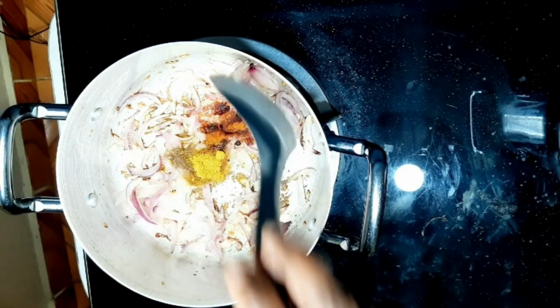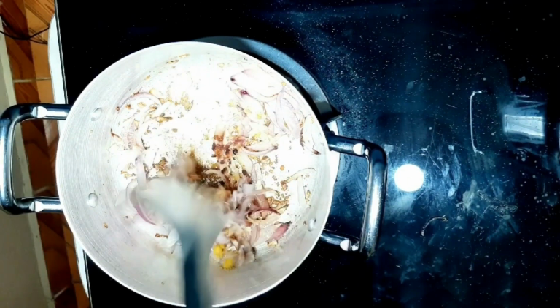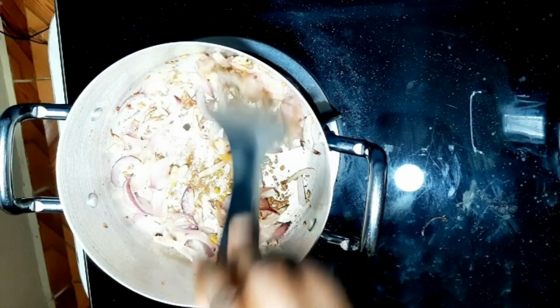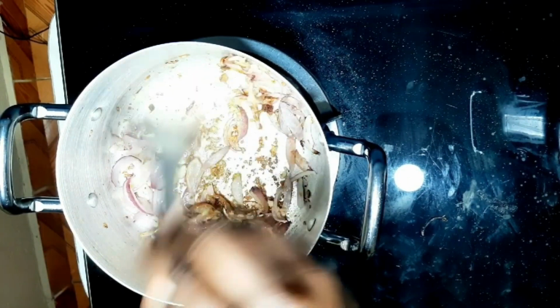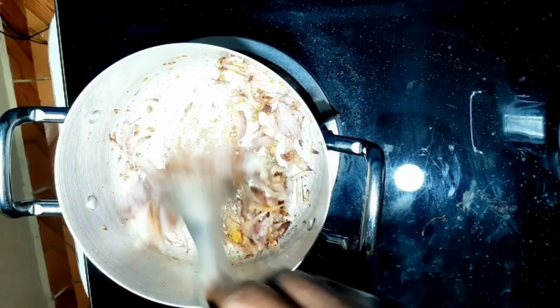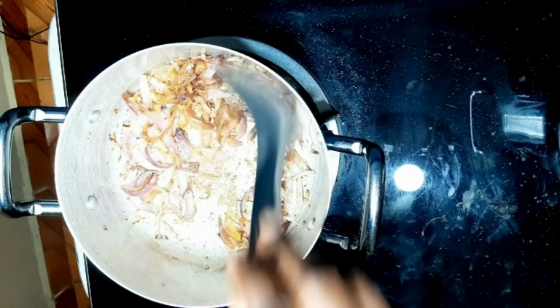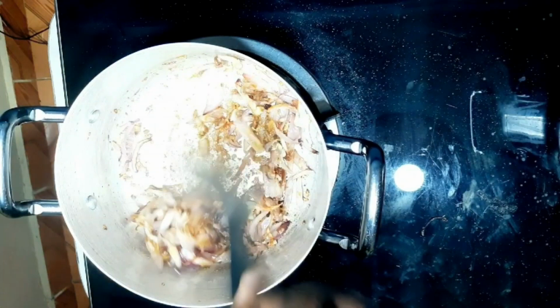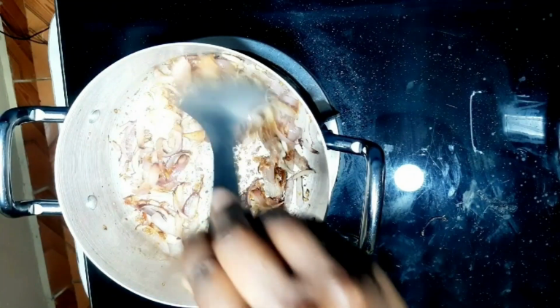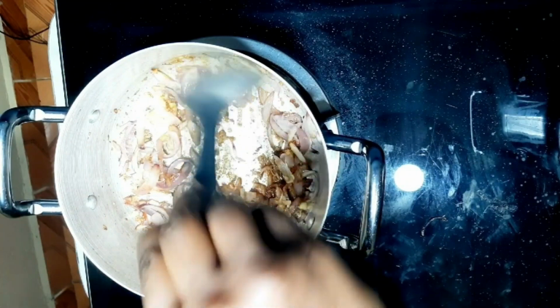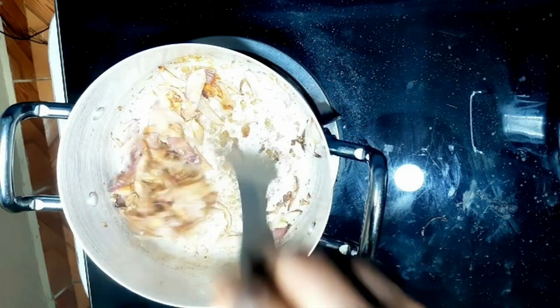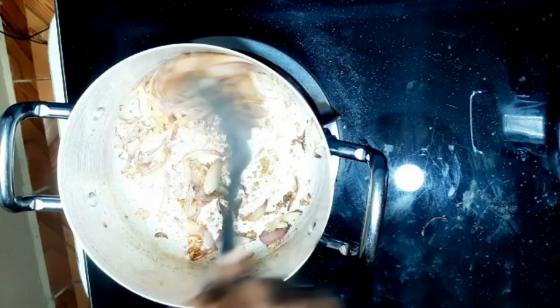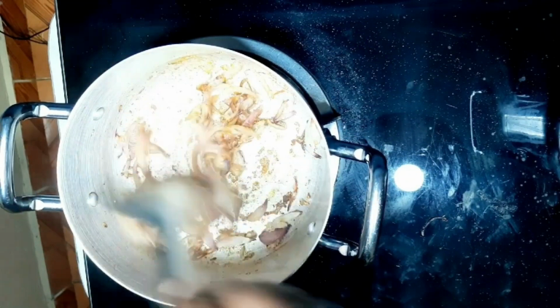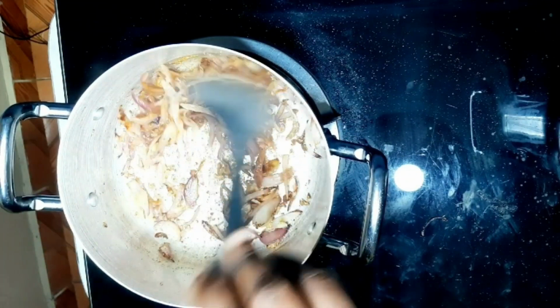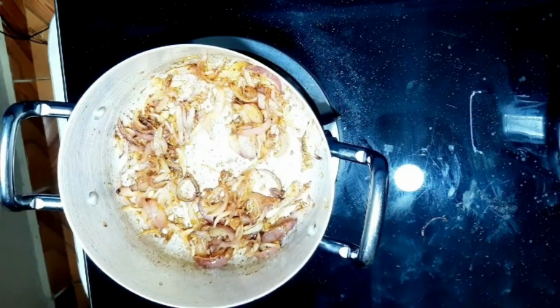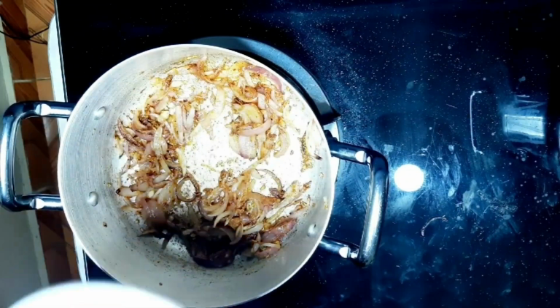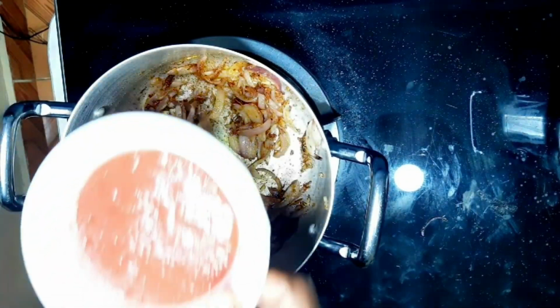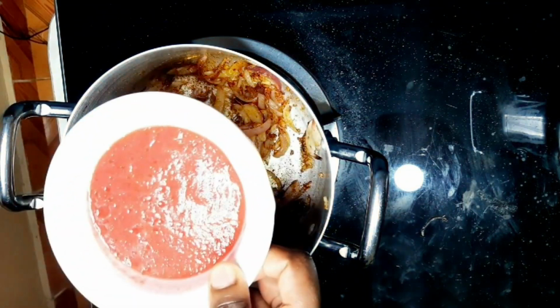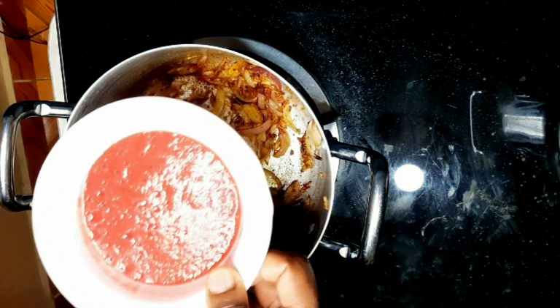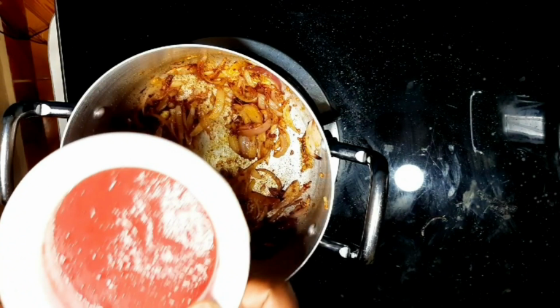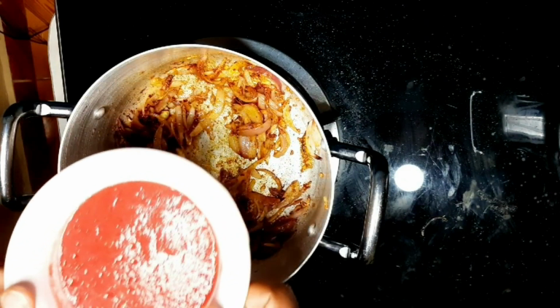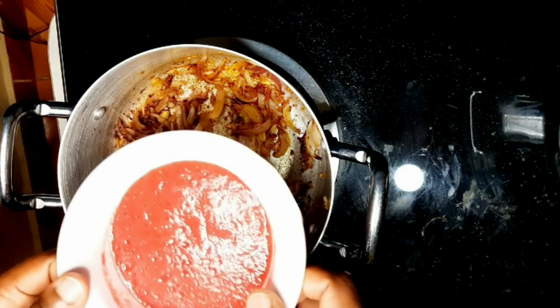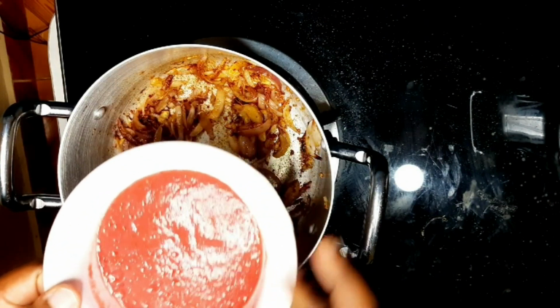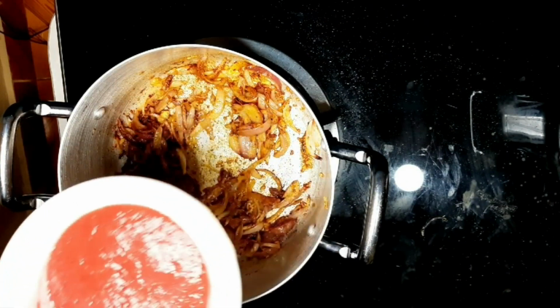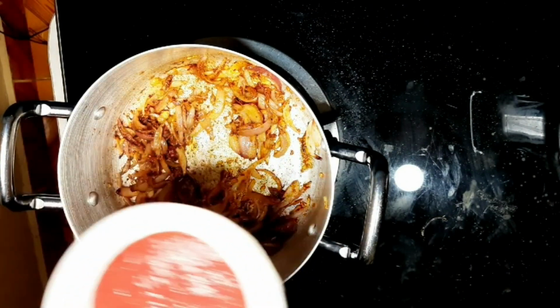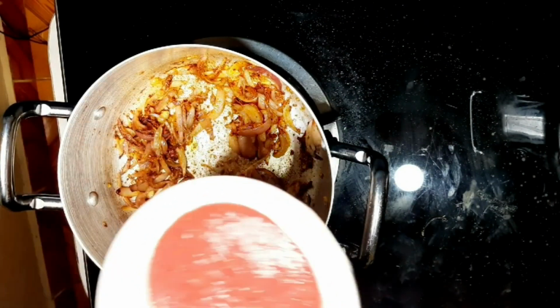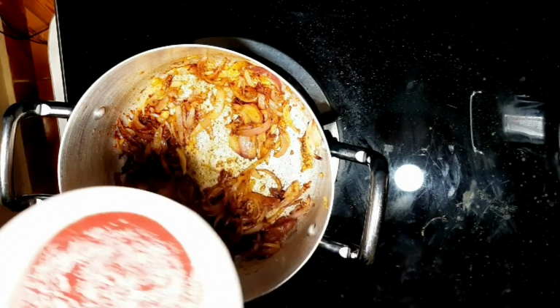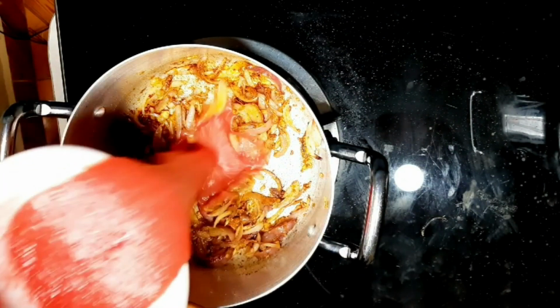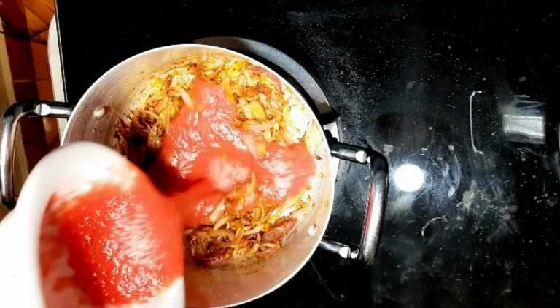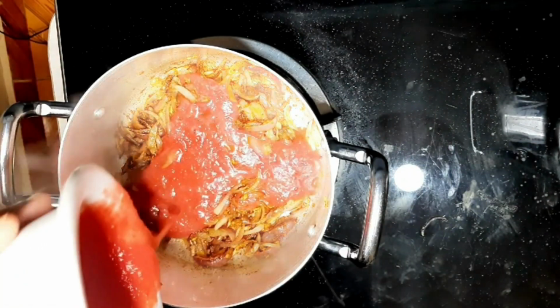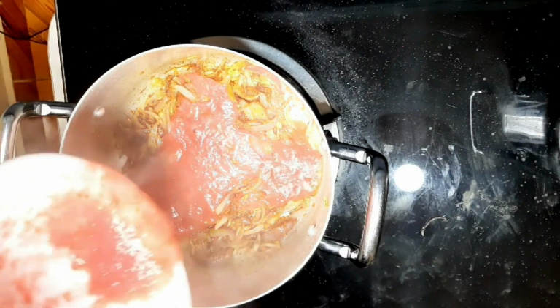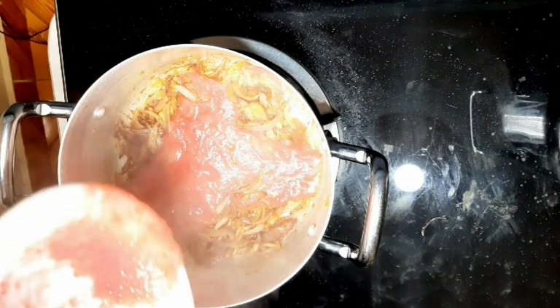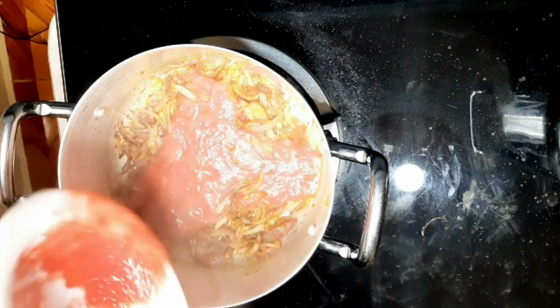Mix well, and at this point you can see the onions have already turned golden brown. Now we are going to add the blended tomatoes — I blended two large tomatoes for my four eggs.